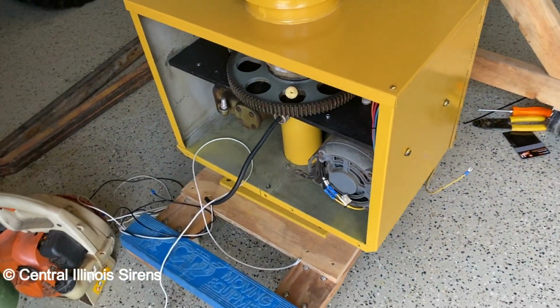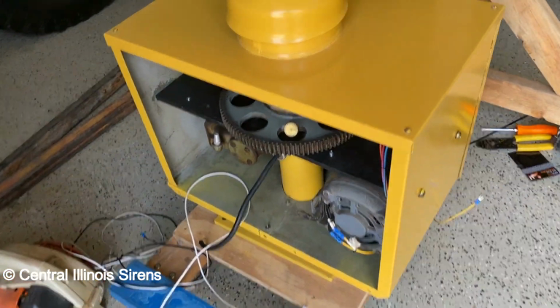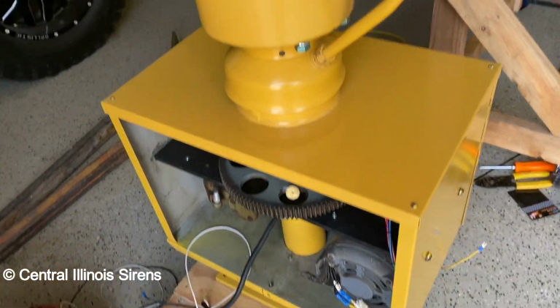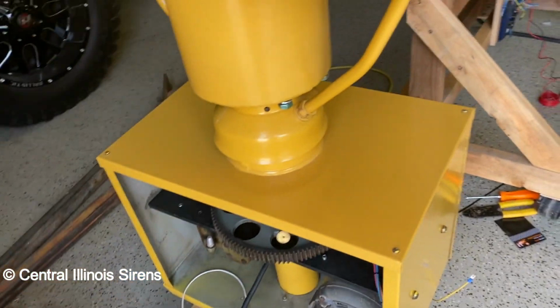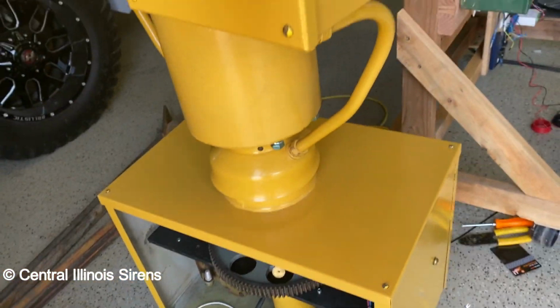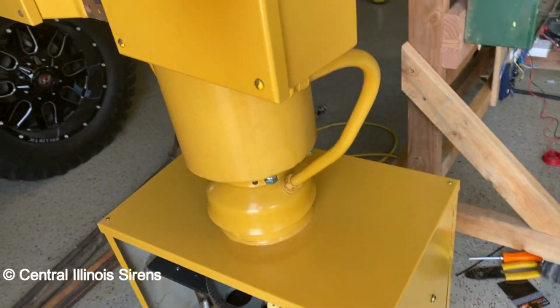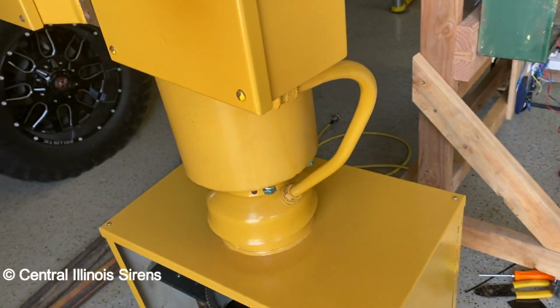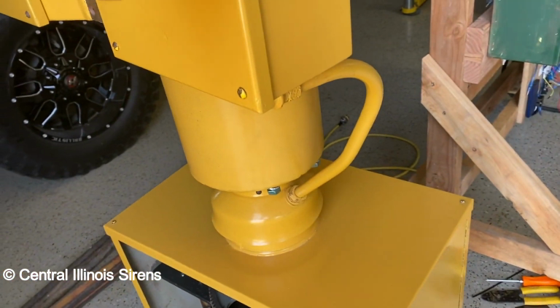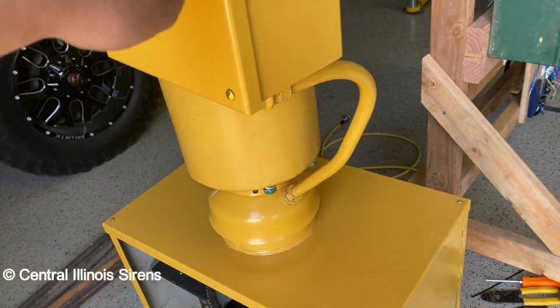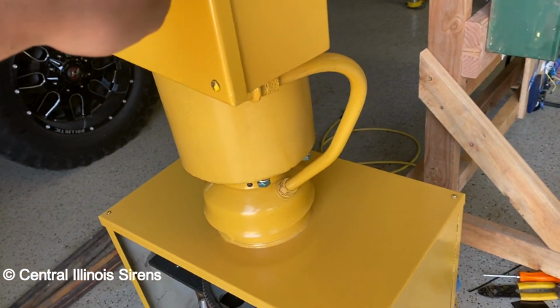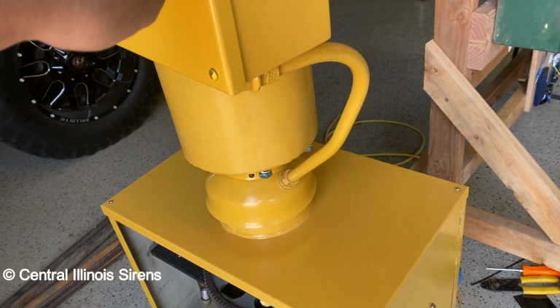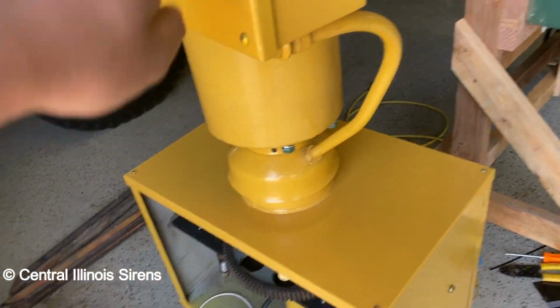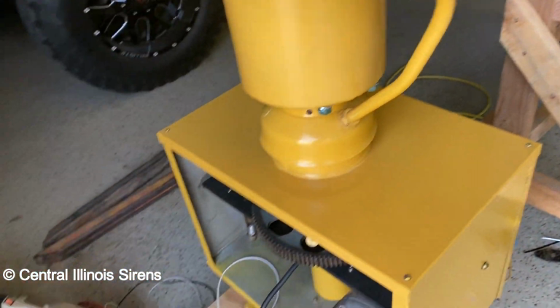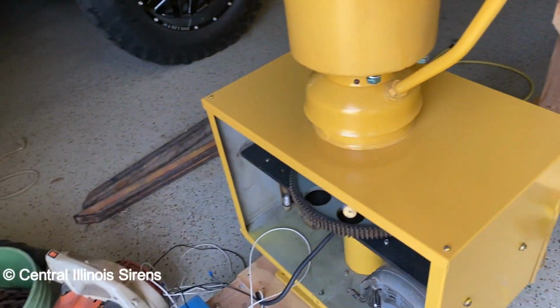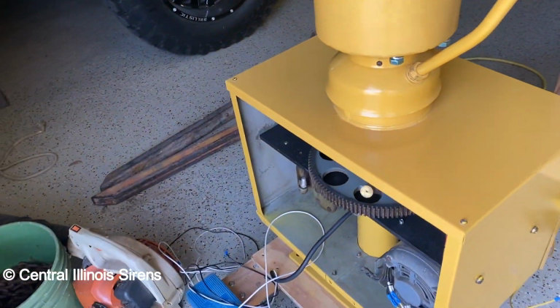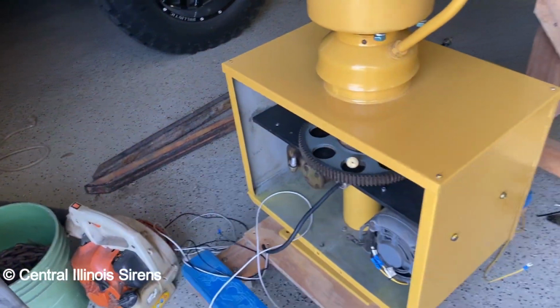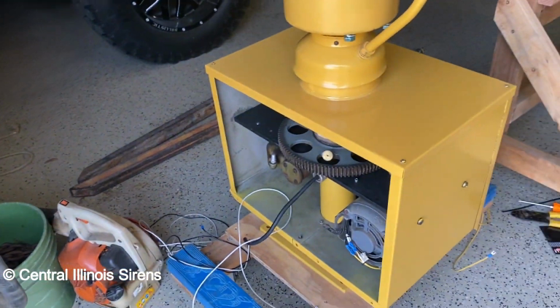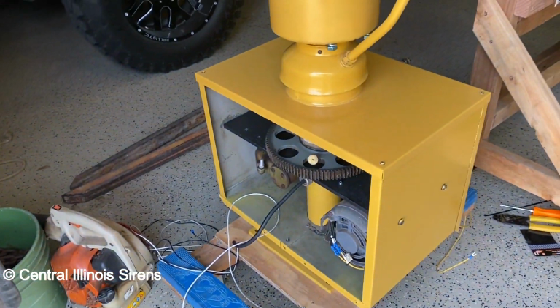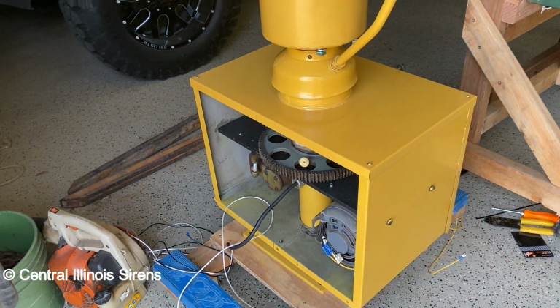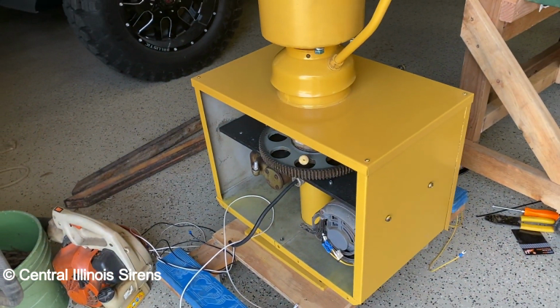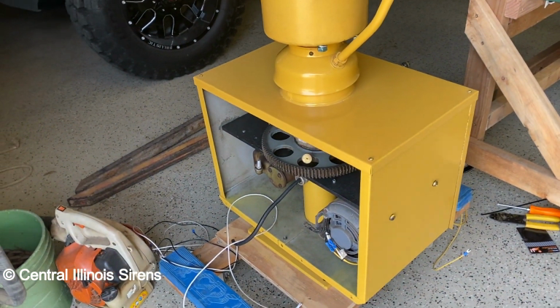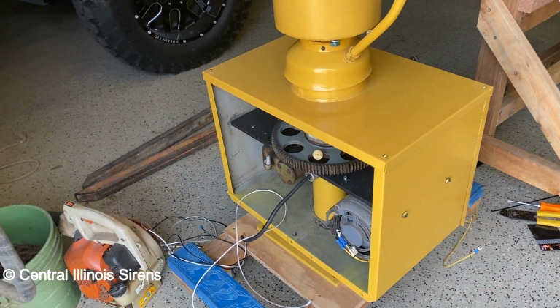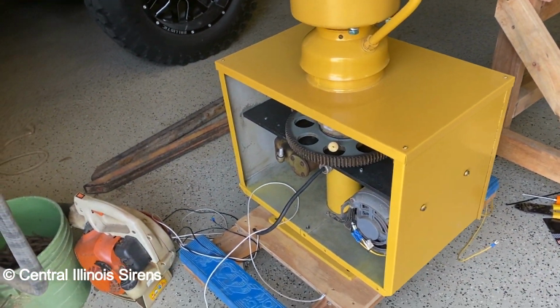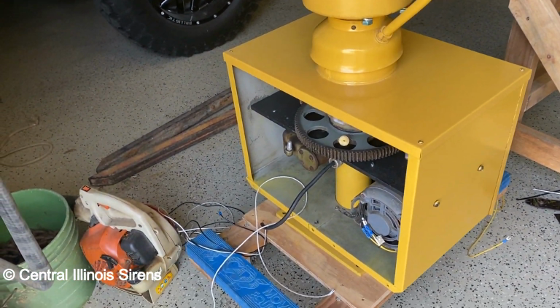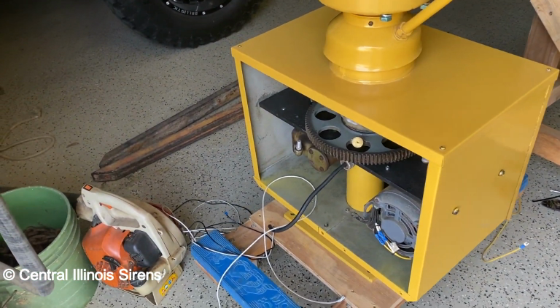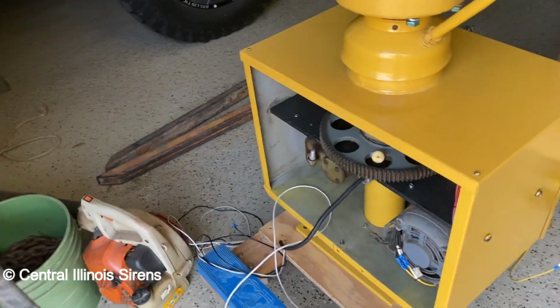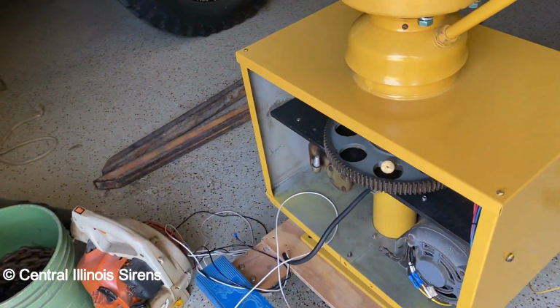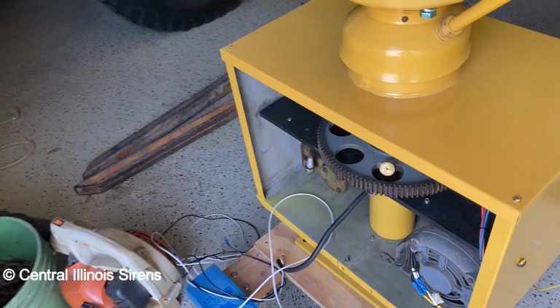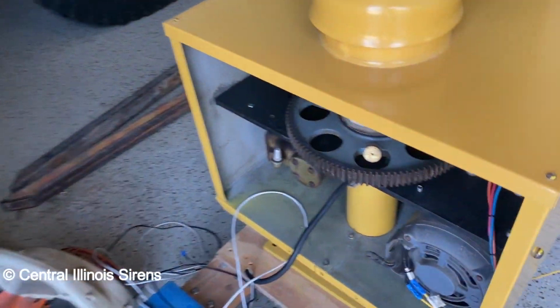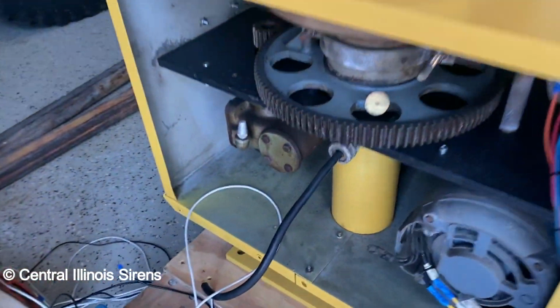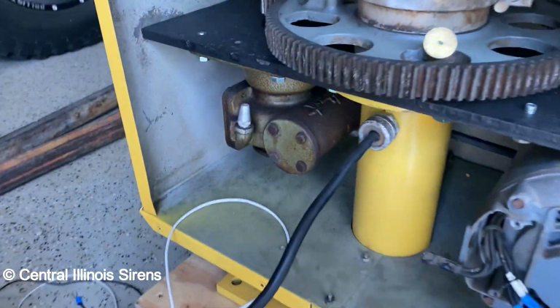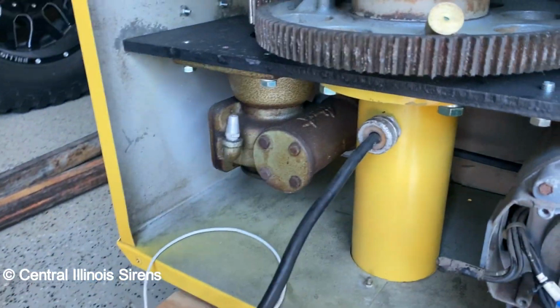It's a 1003B Federal Sign and Signal. Pretty sure it was made in '67 or '68, so that's nice. I like it.